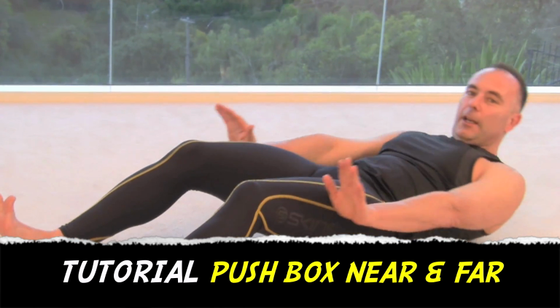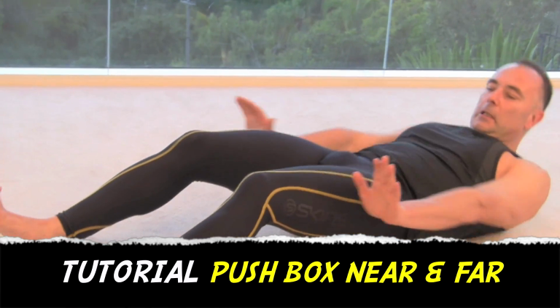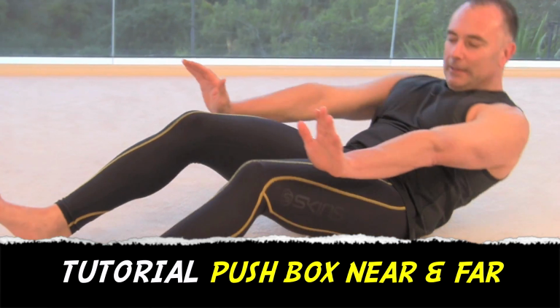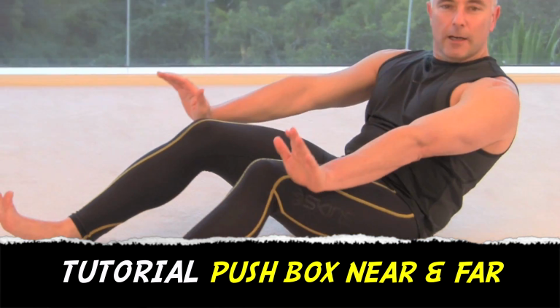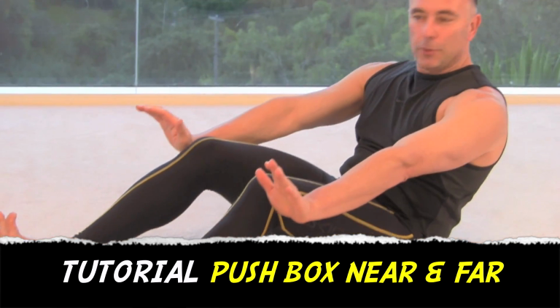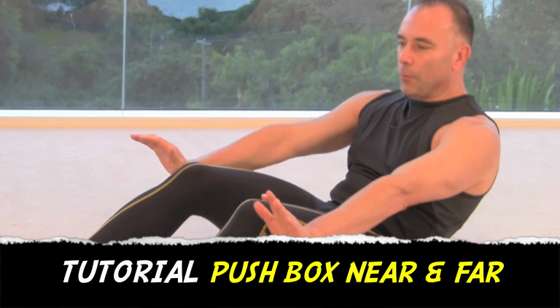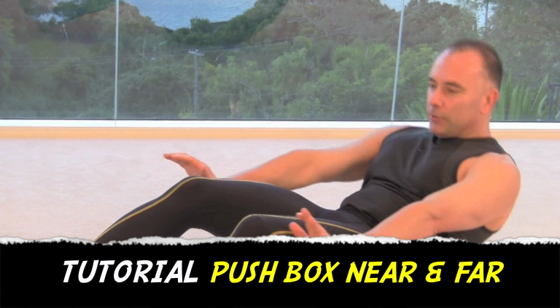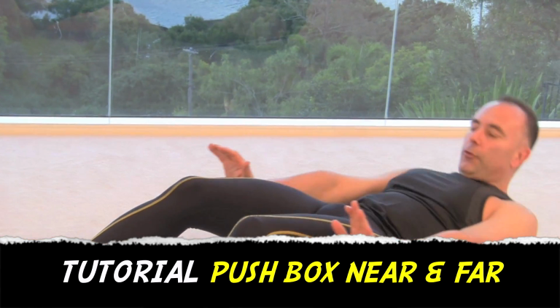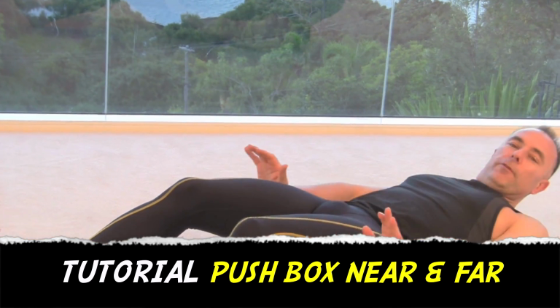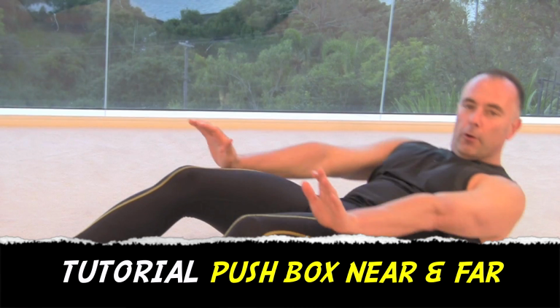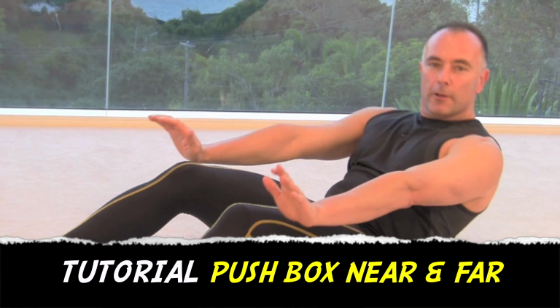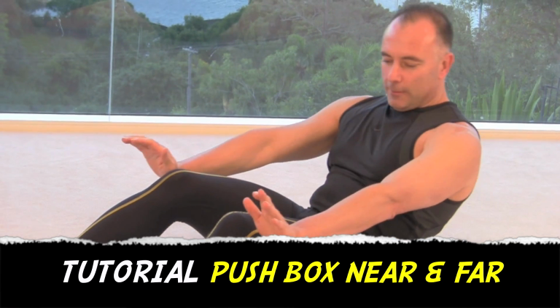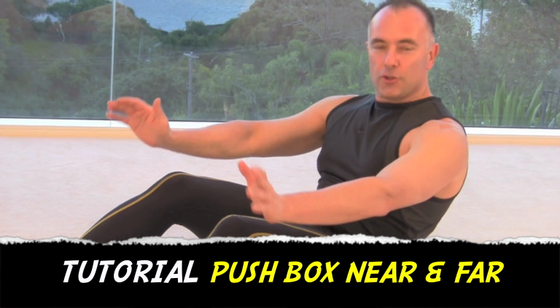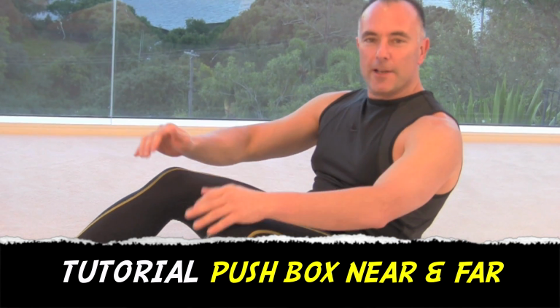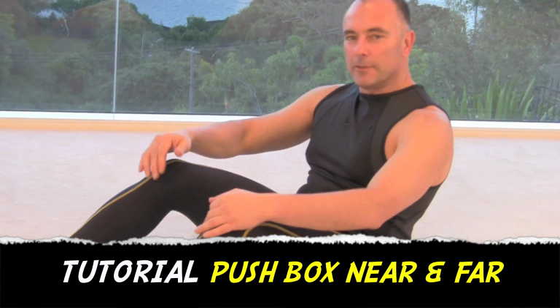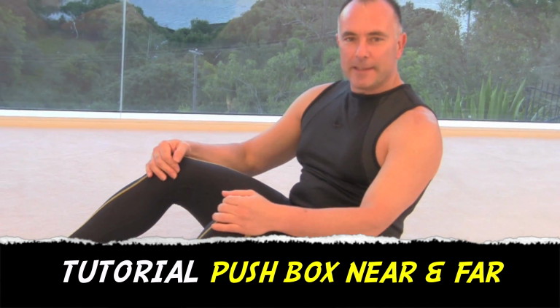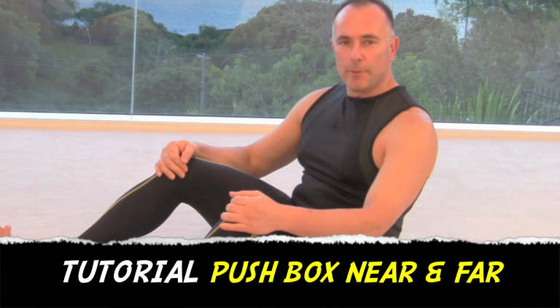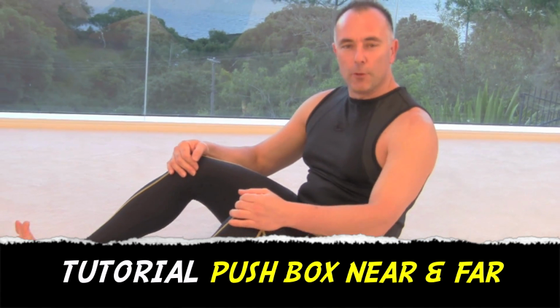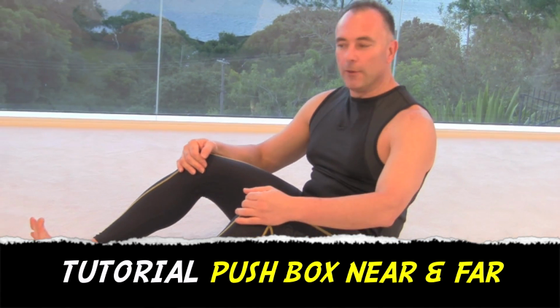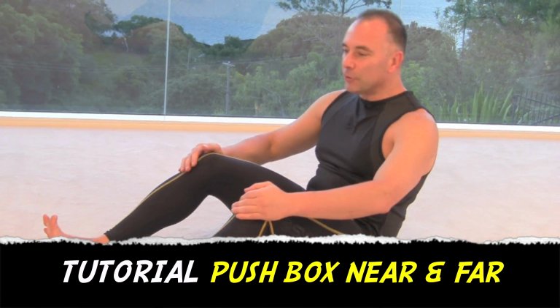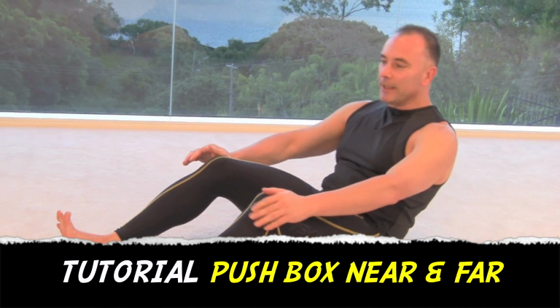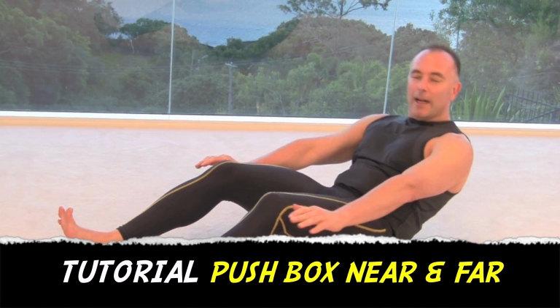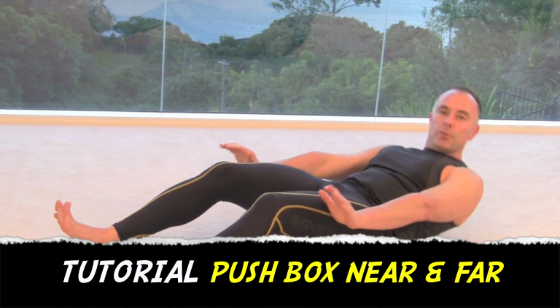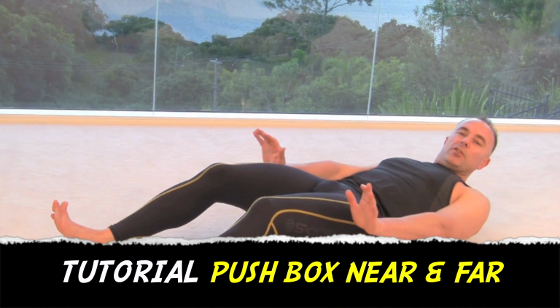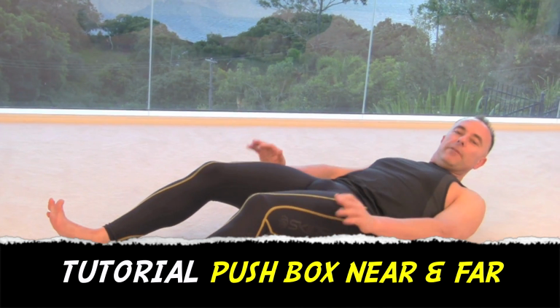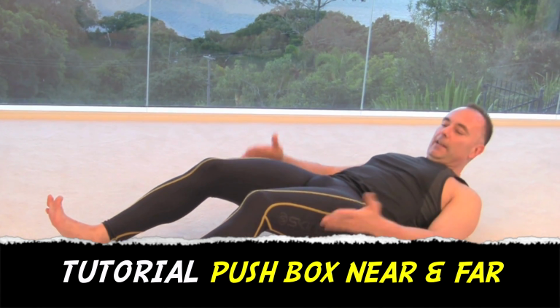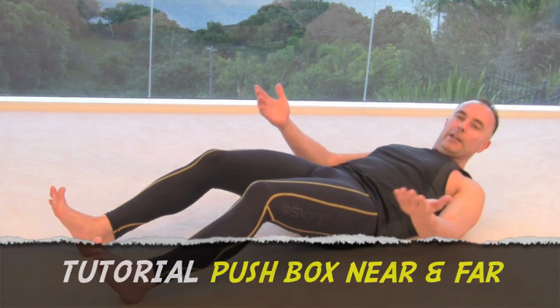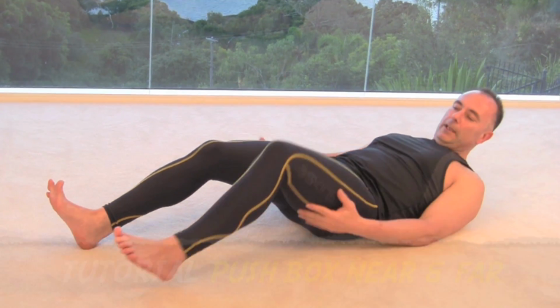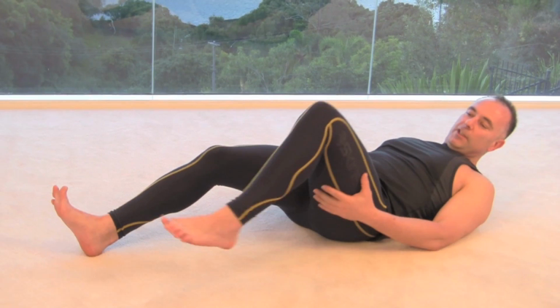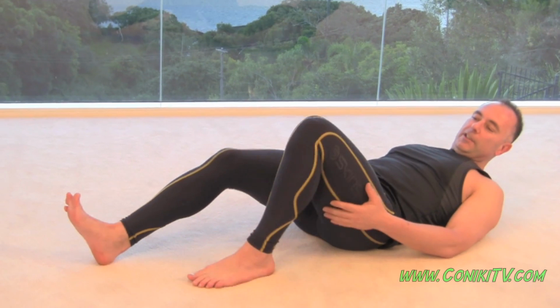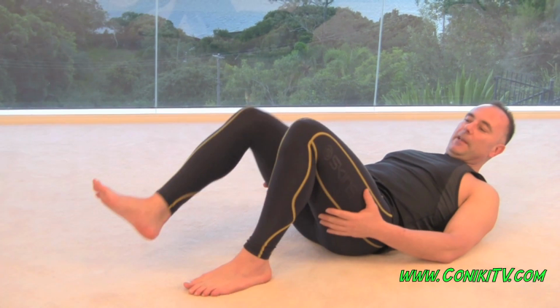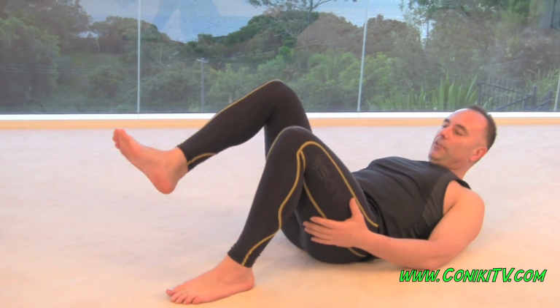Hello, I'm doing a 1, 2, 3, 4, touch your hands and getting them off the floor. I'm doing a push box near far. The way you do that, basically, it's an ab exercise.